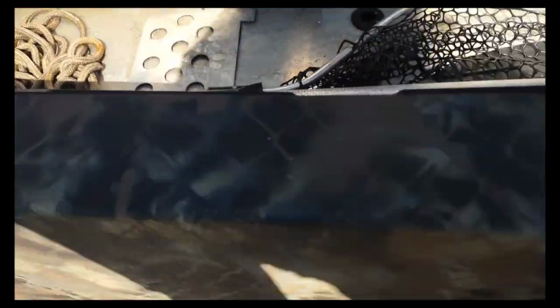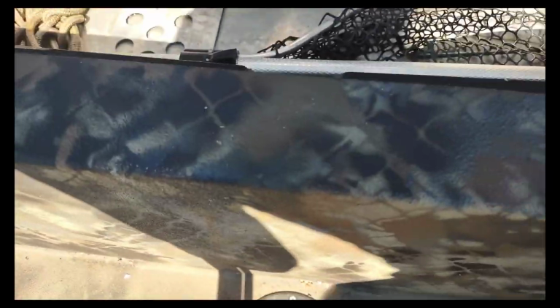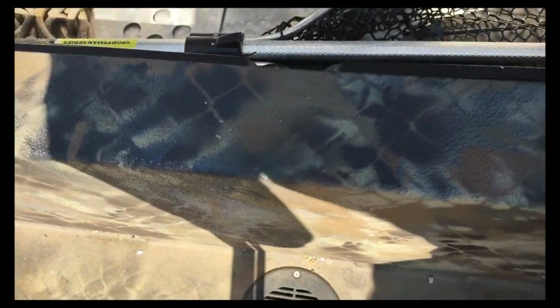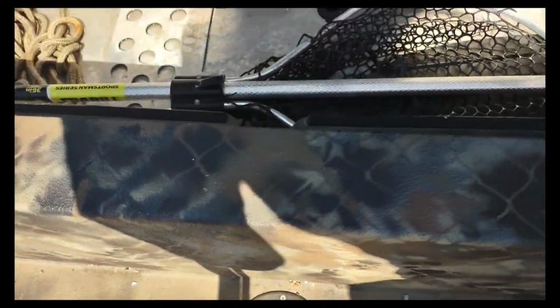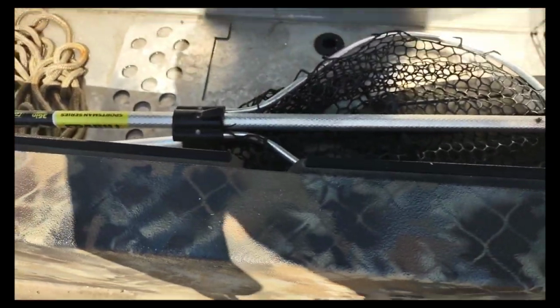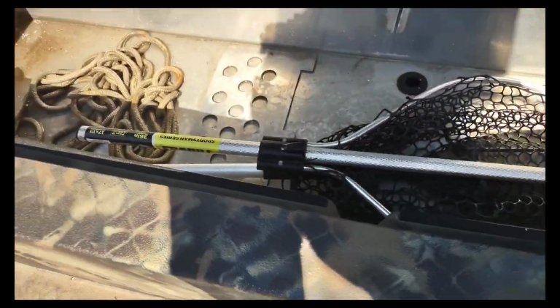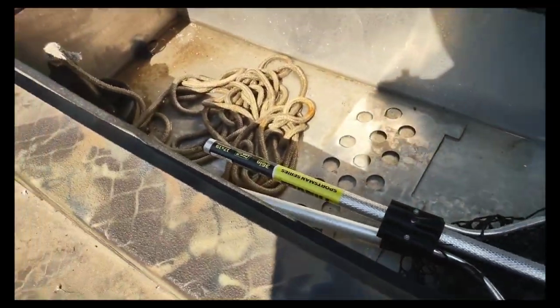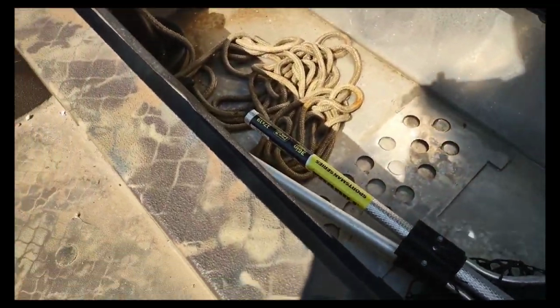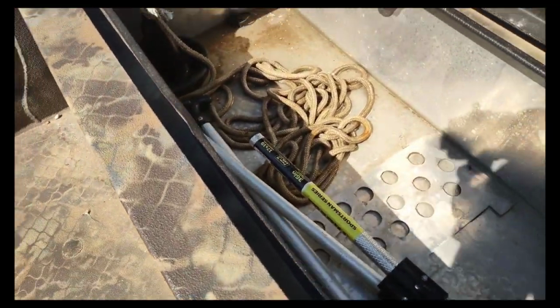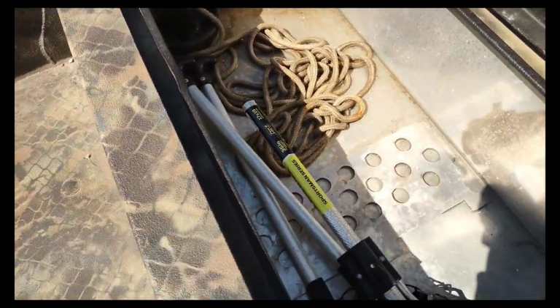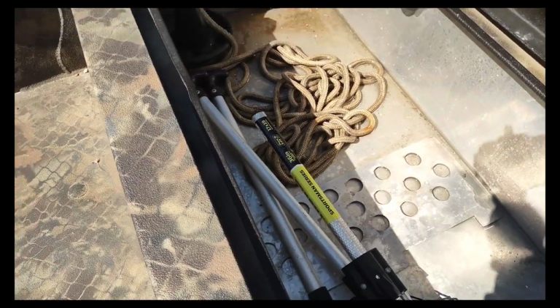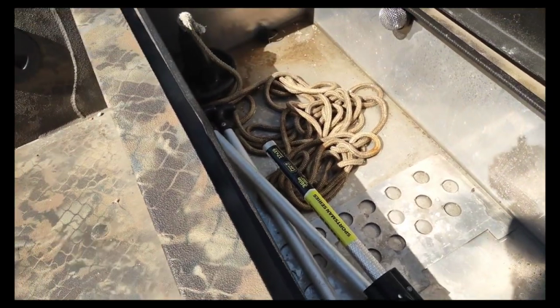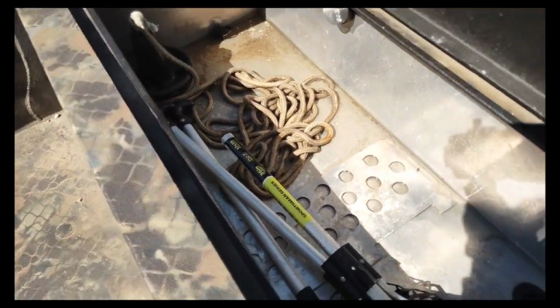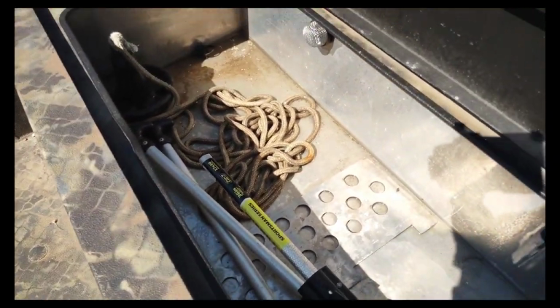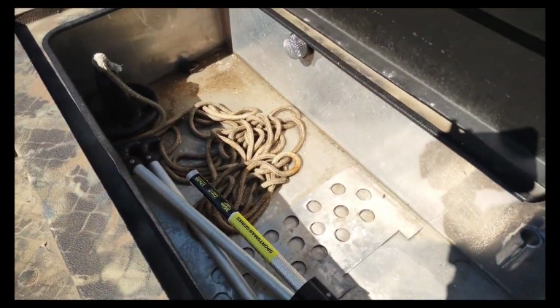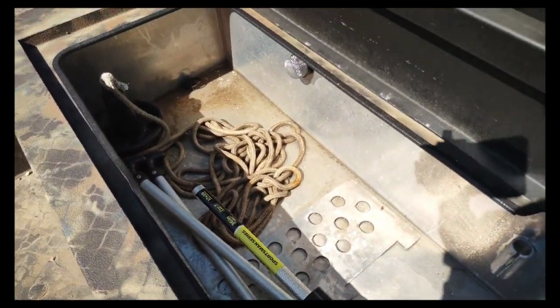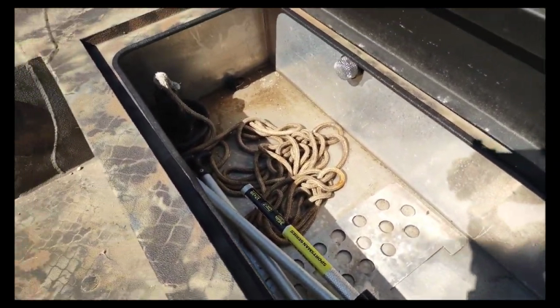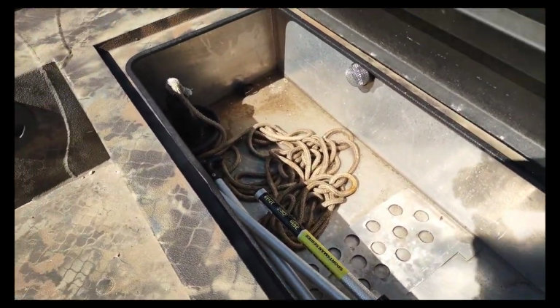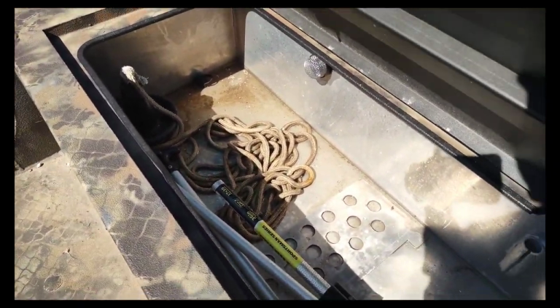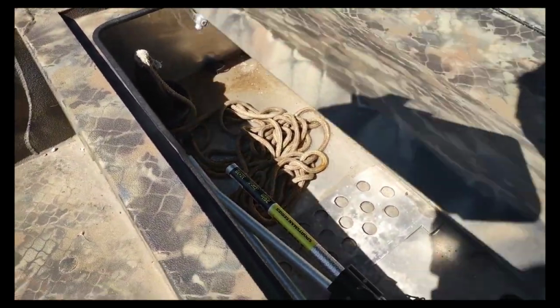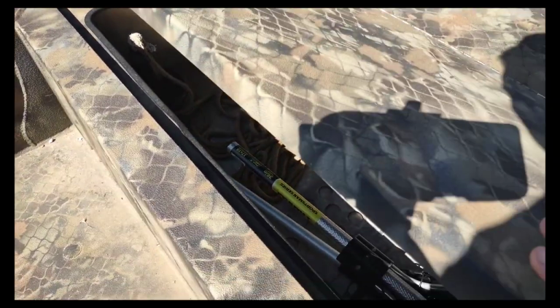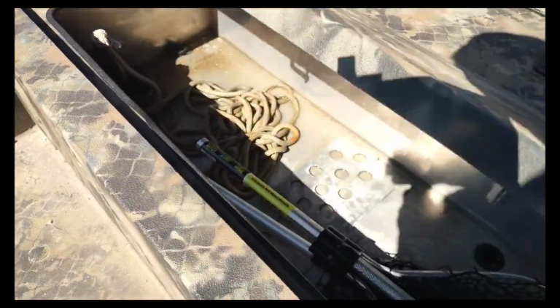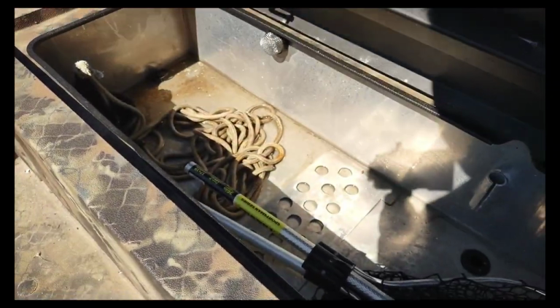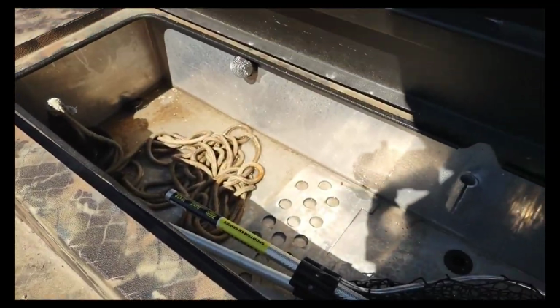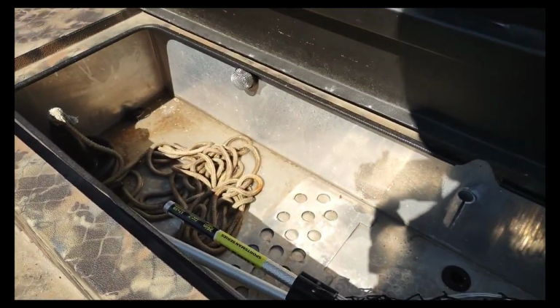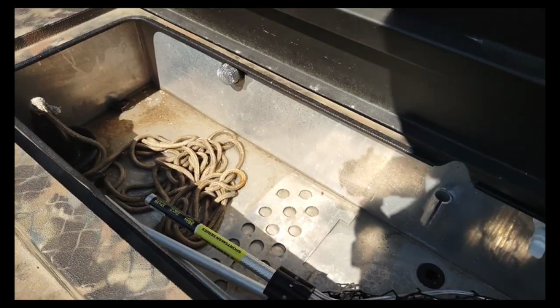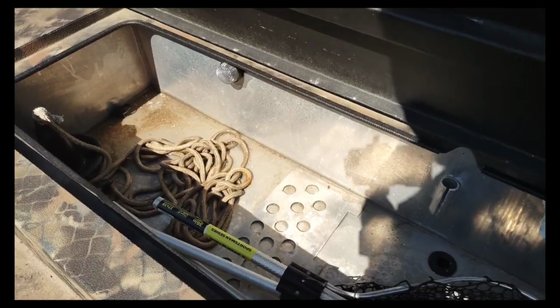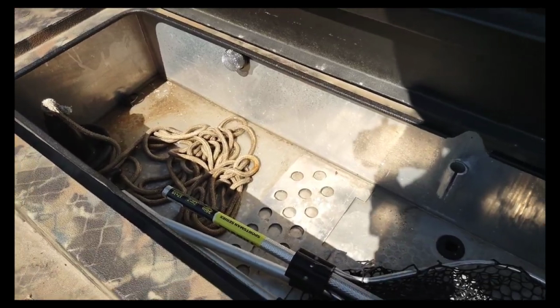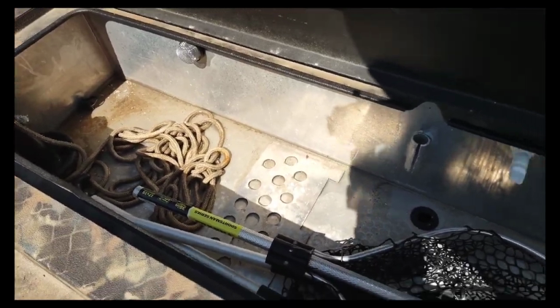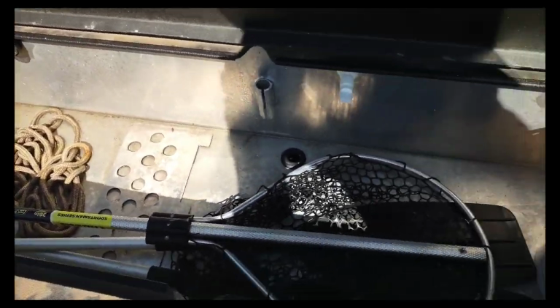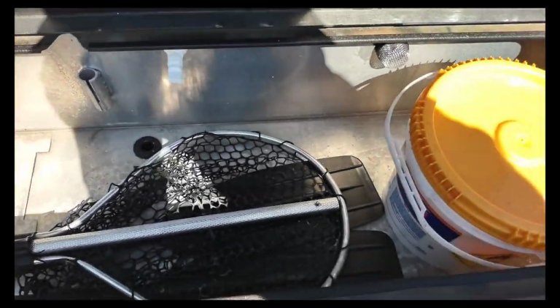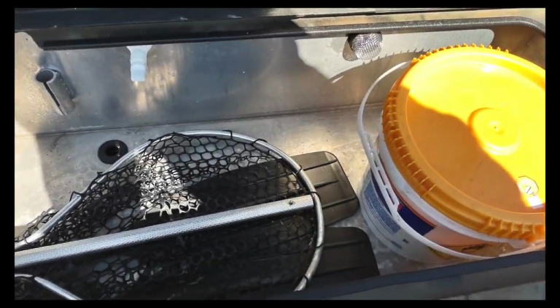I definitely wish they would have done more of a dry storage. A live well — I get it — but longevity-wise, I don't want to always have to be cleaning this thing out.